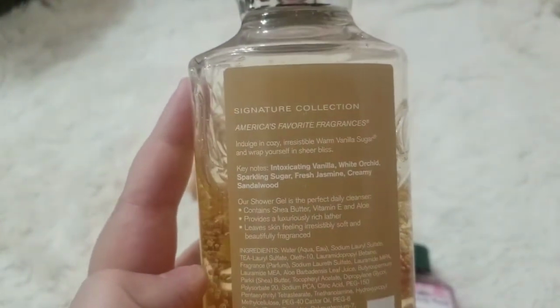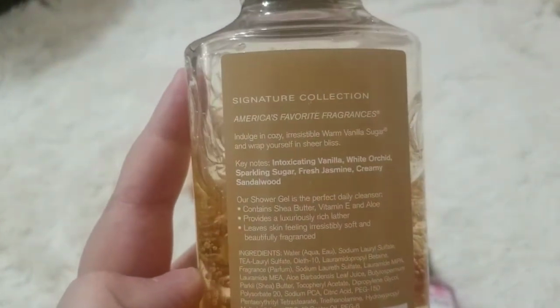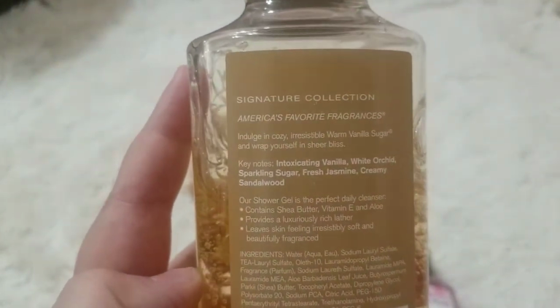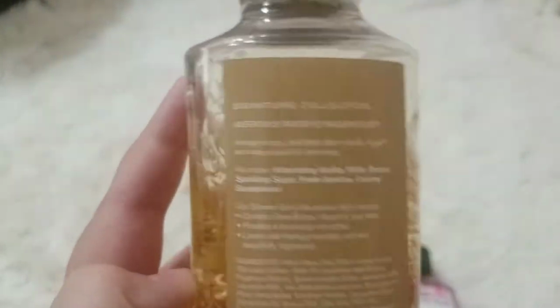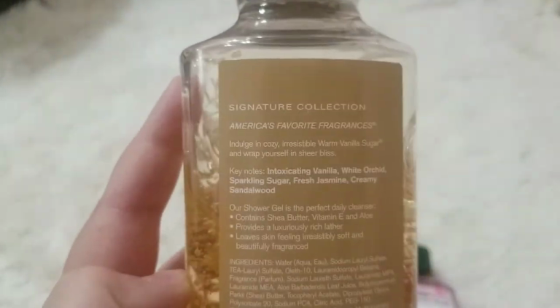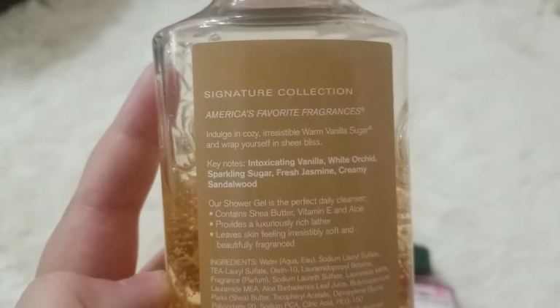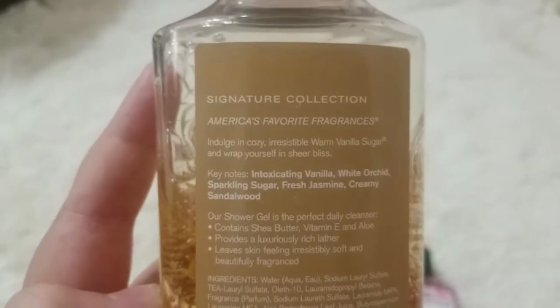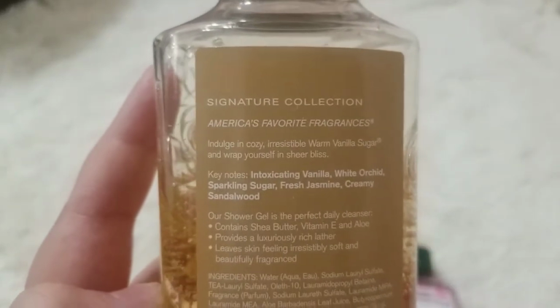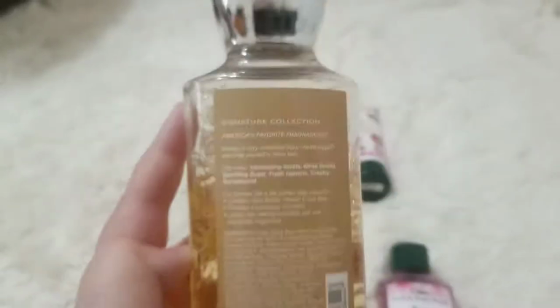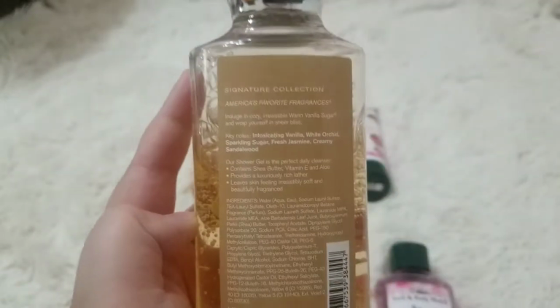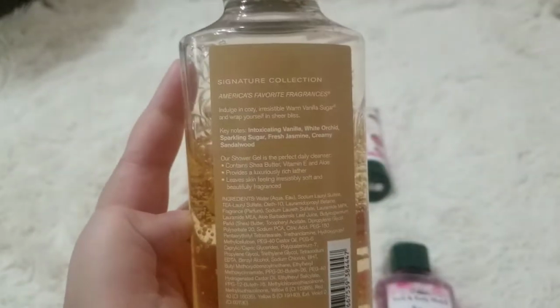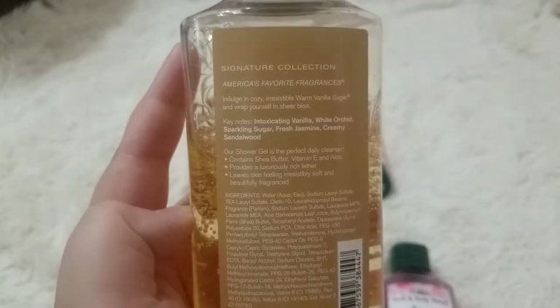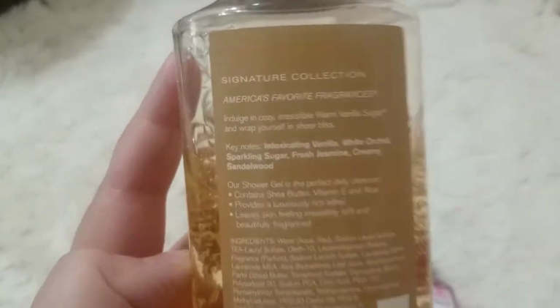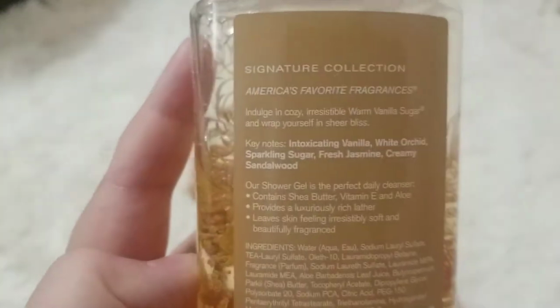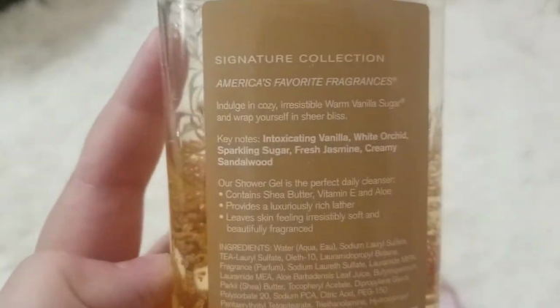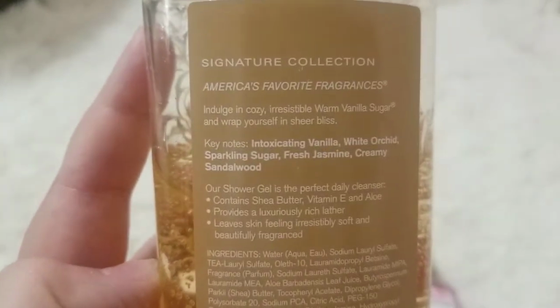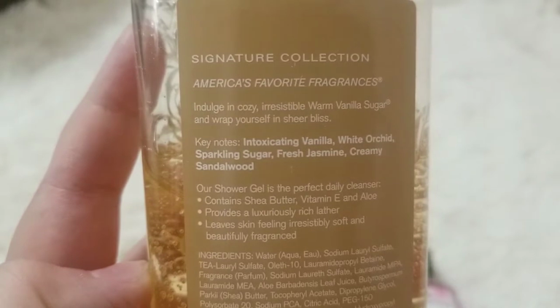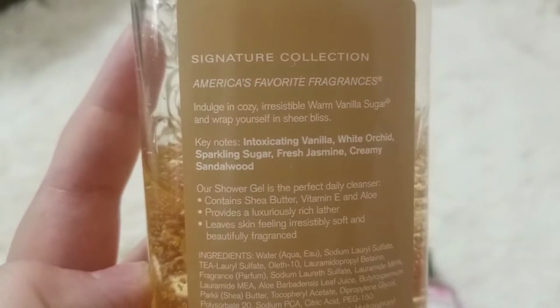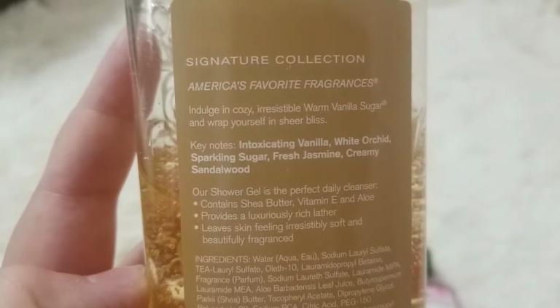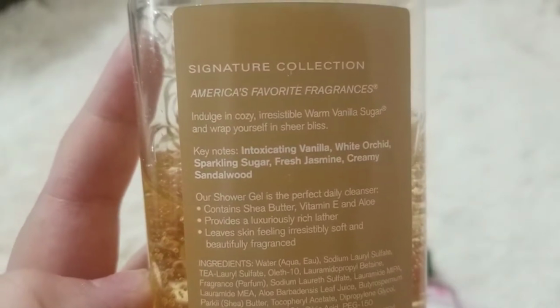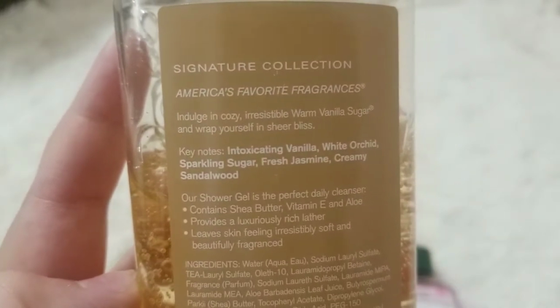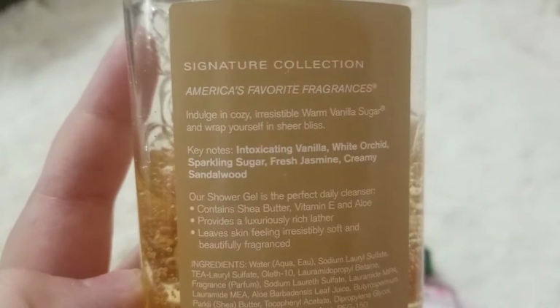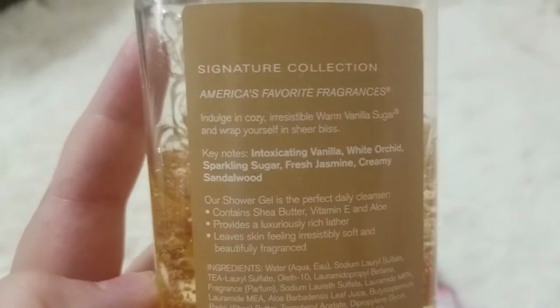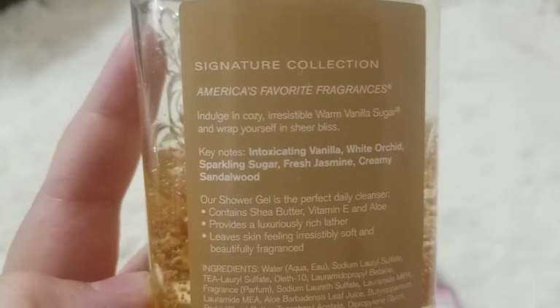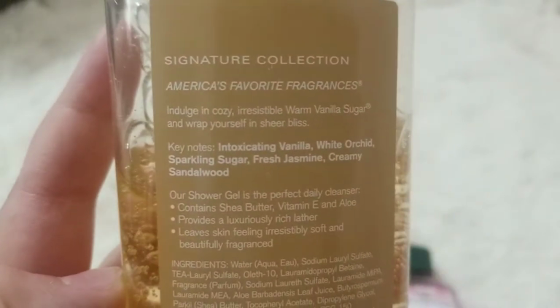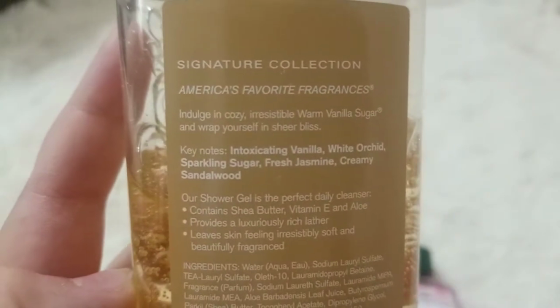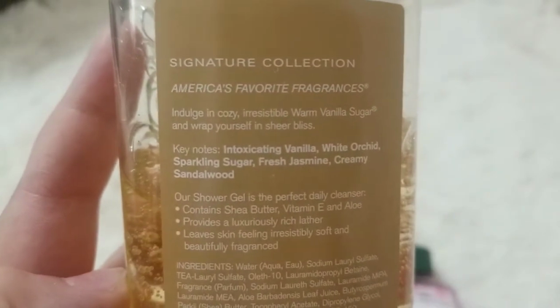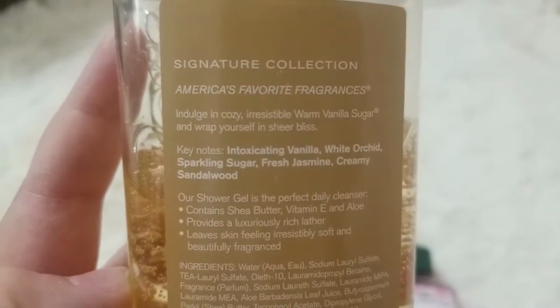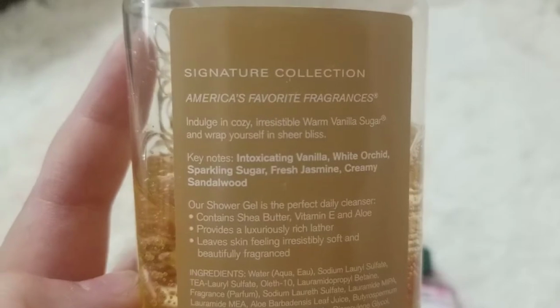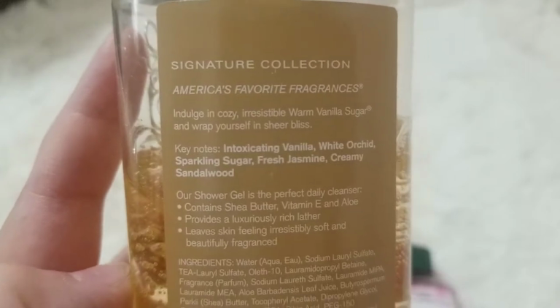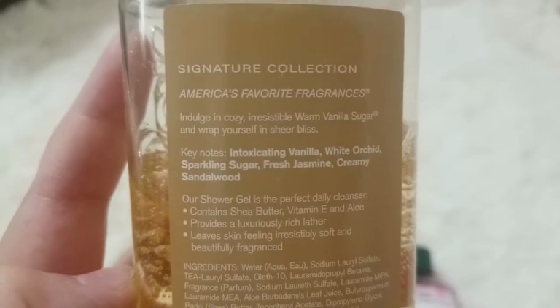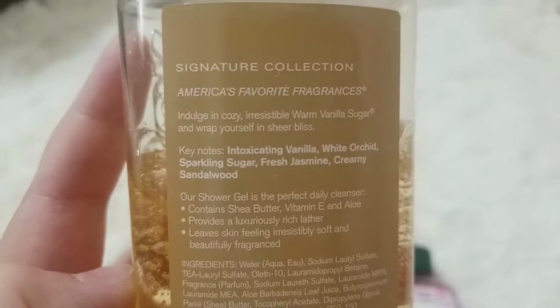Signature collection — America's favorite fragrances, and this is my favorite fragrance. Key notes: sparkling sugar, fresh jasmine, and creamy sandalwood.